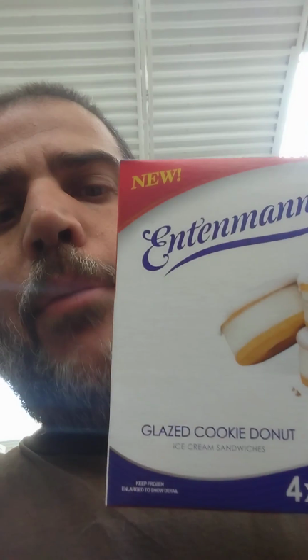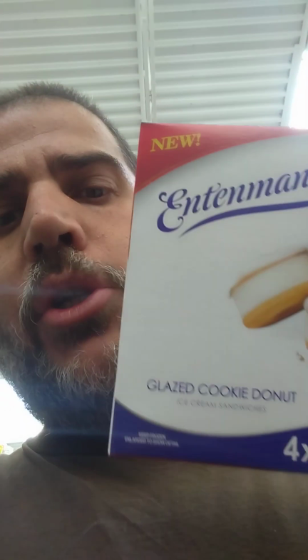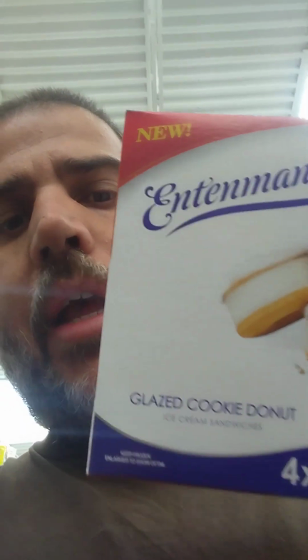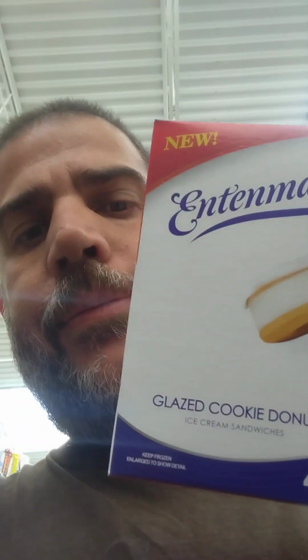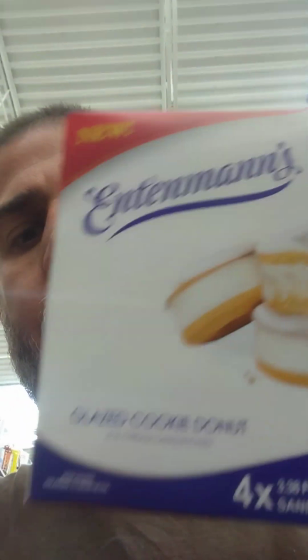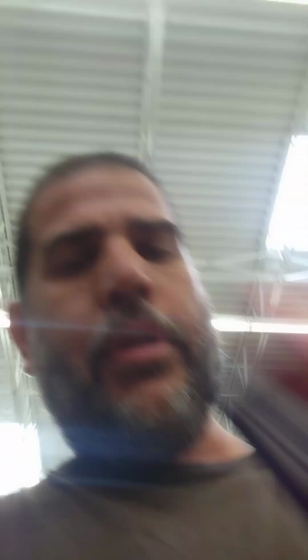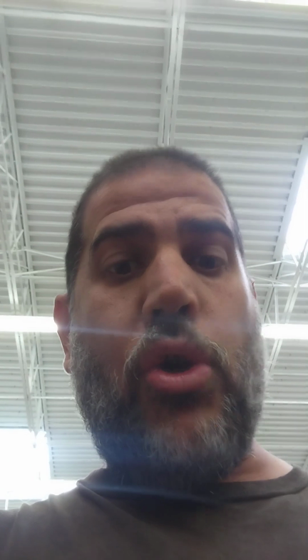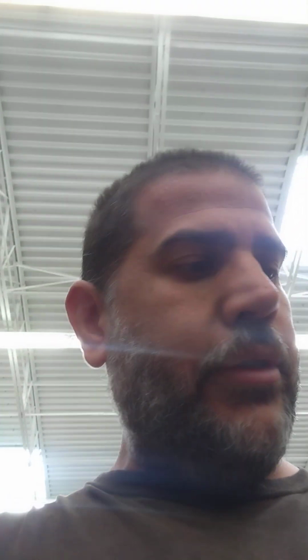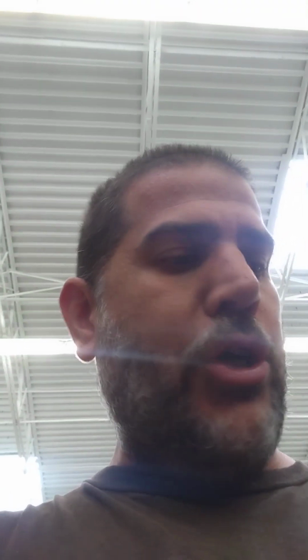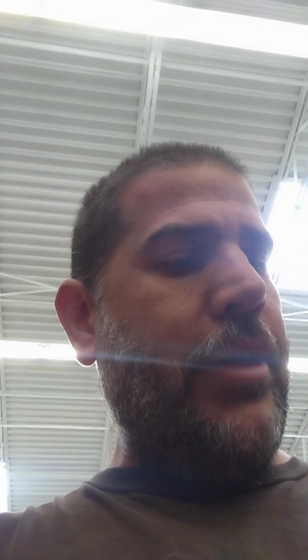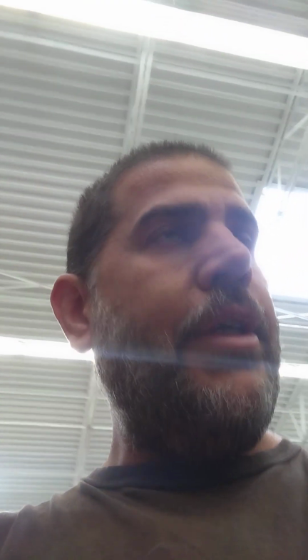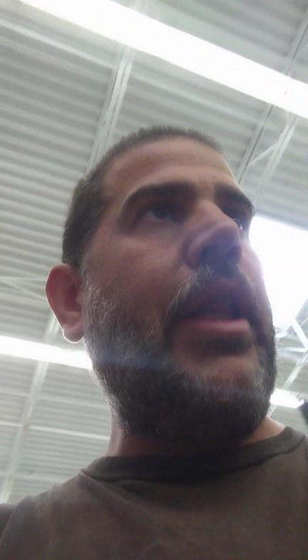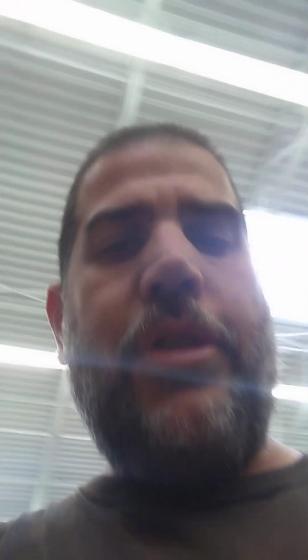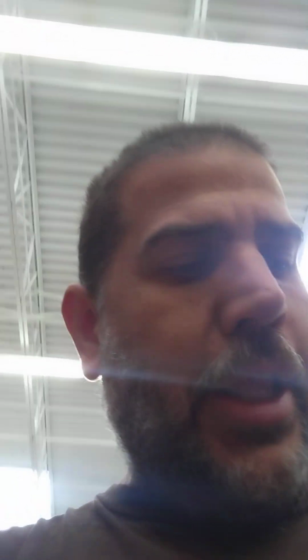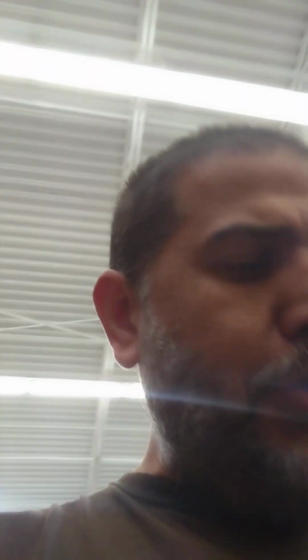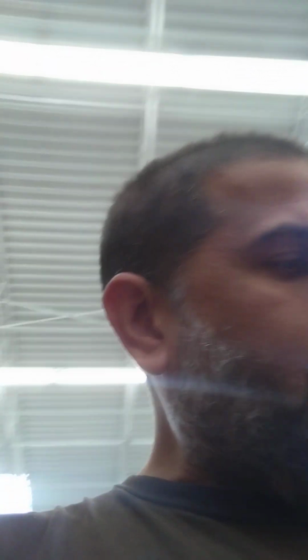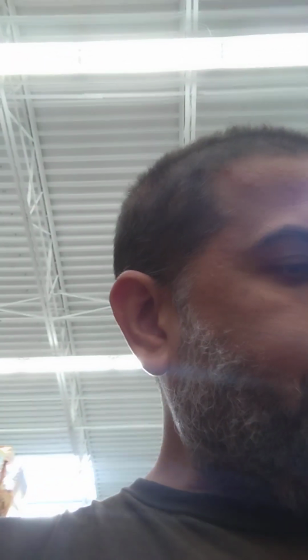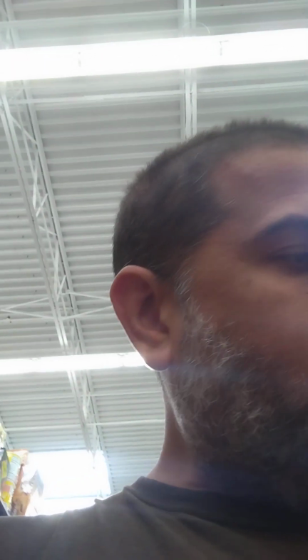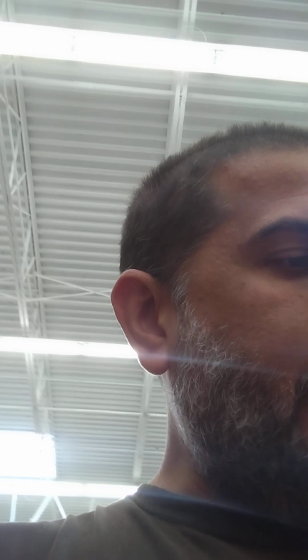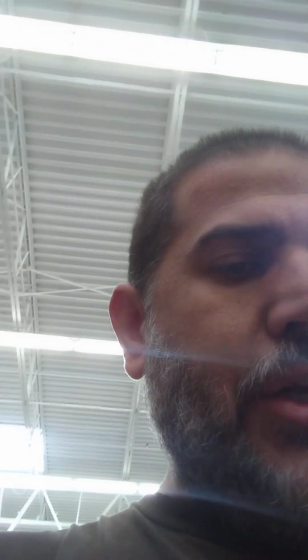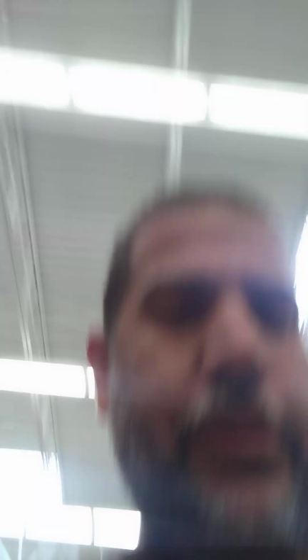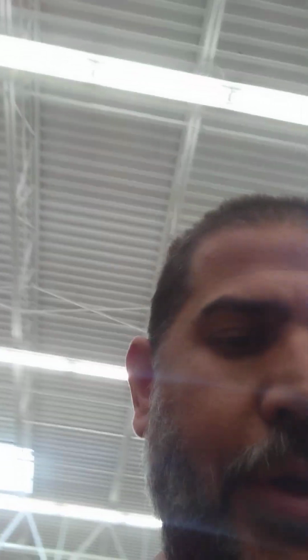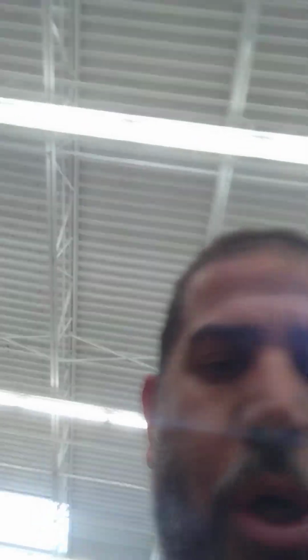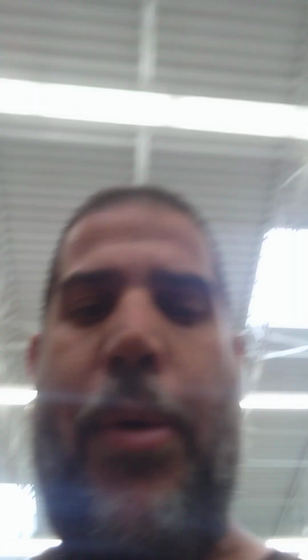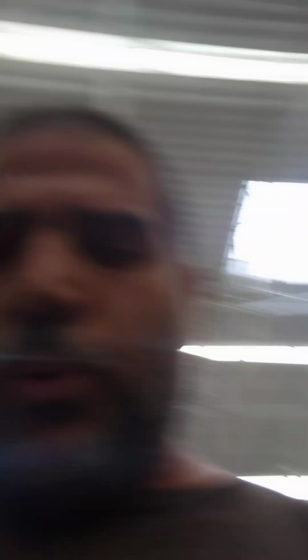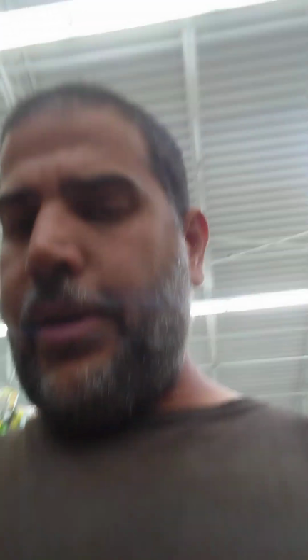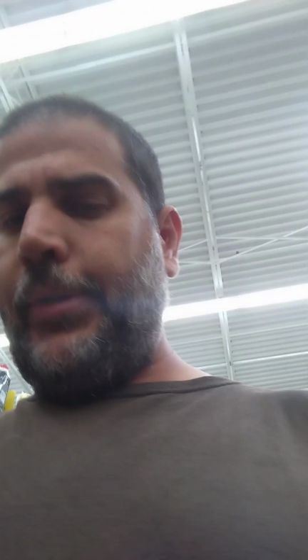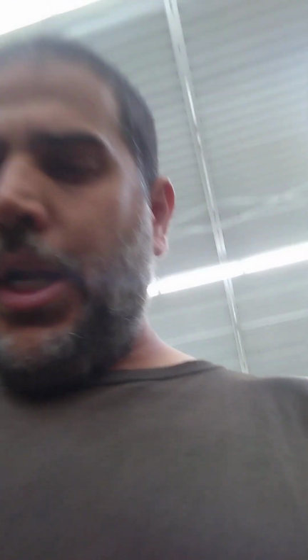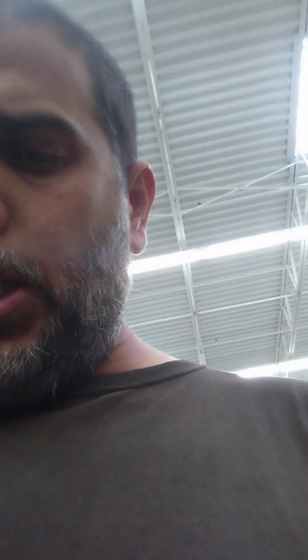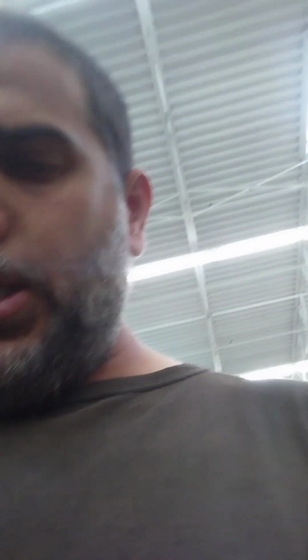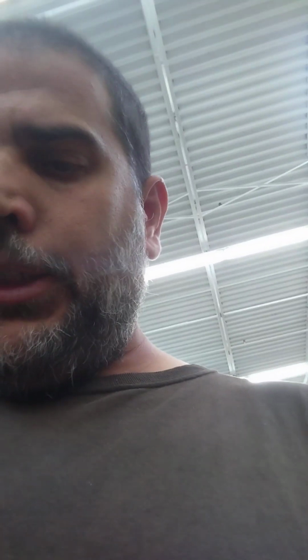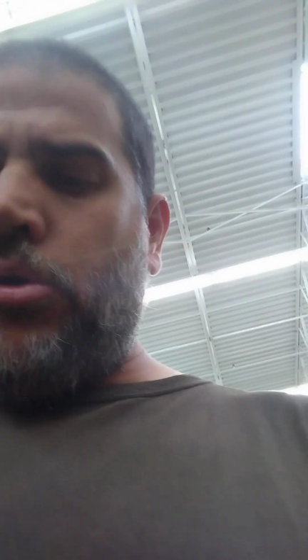If anybody's curious where it's at, let's try it. Gotta try it. Glazed cookie donut. Try to open the box here with one hand.